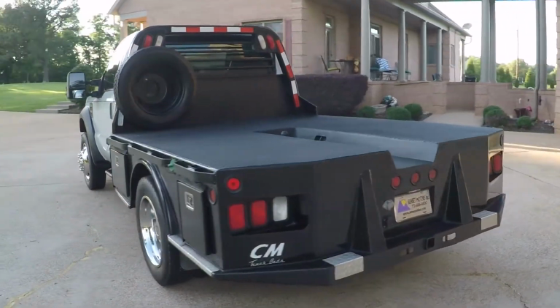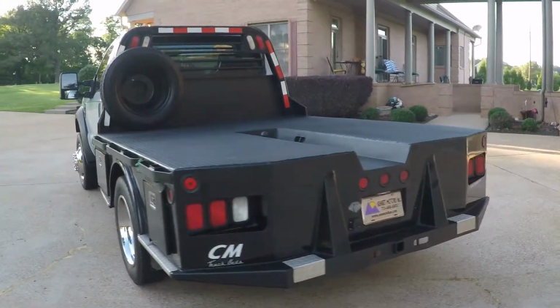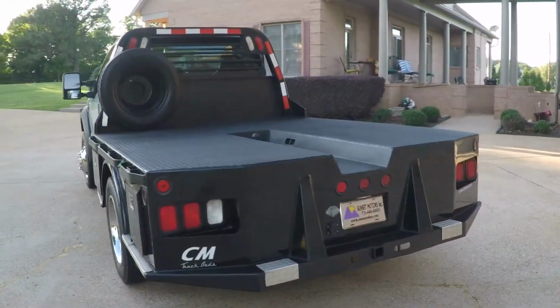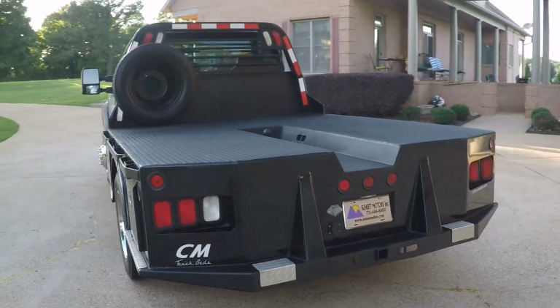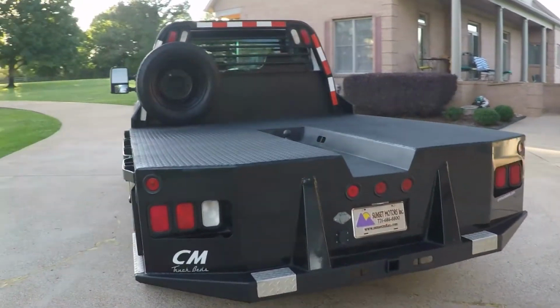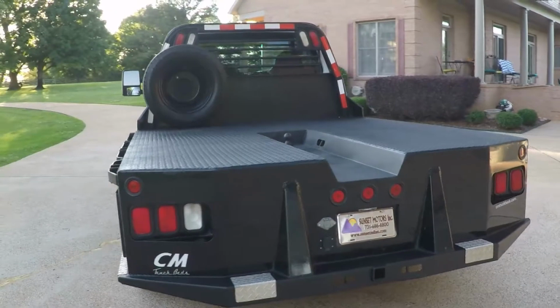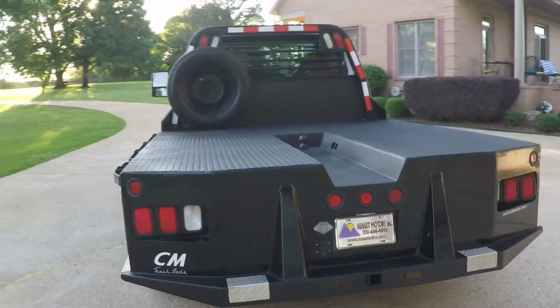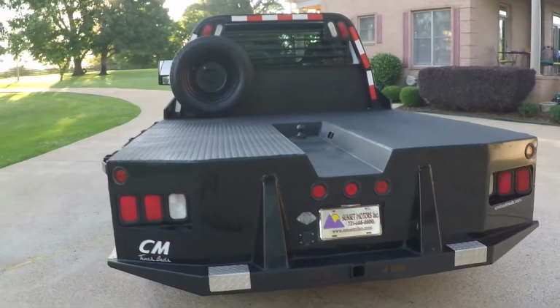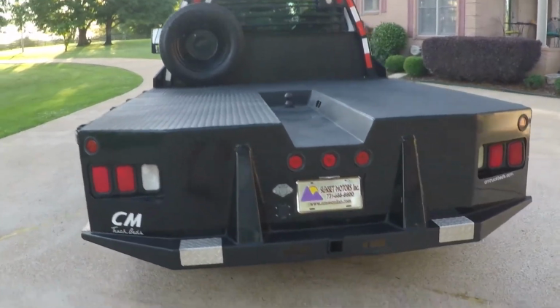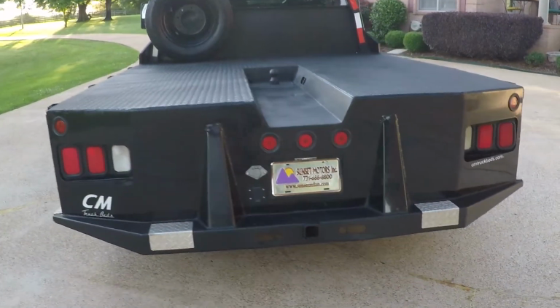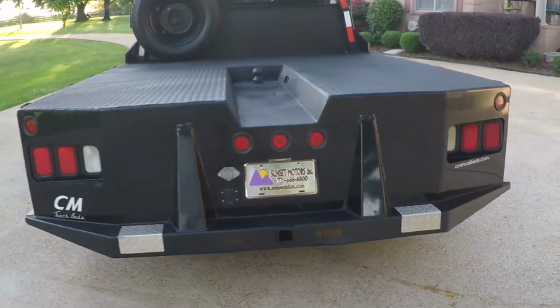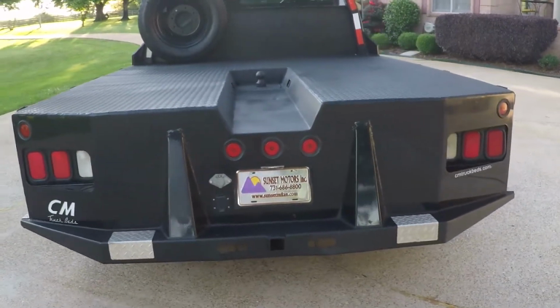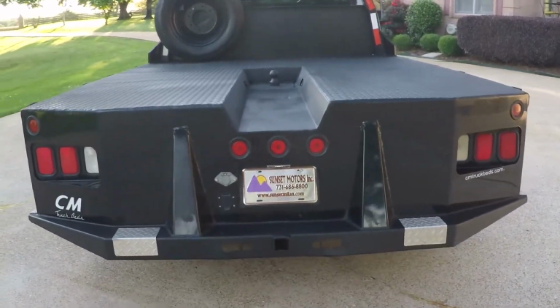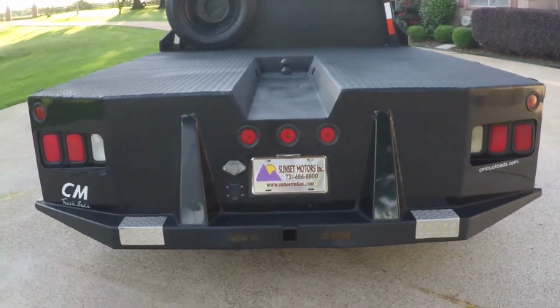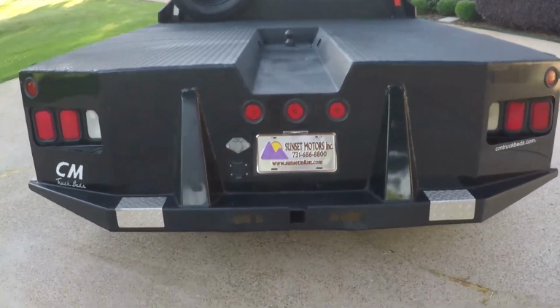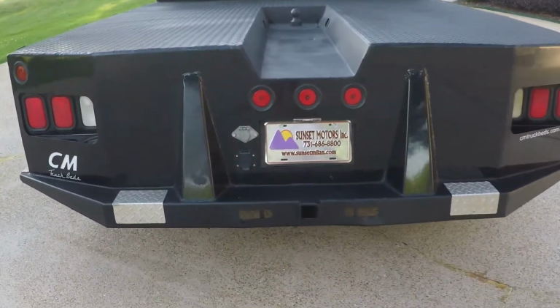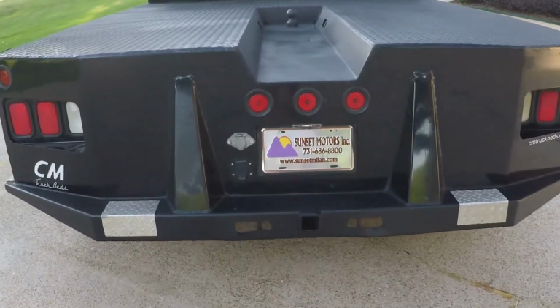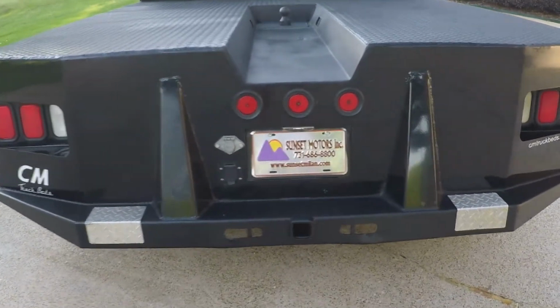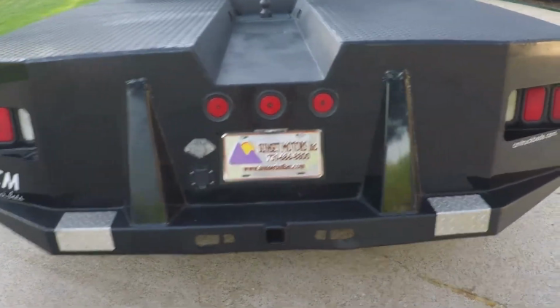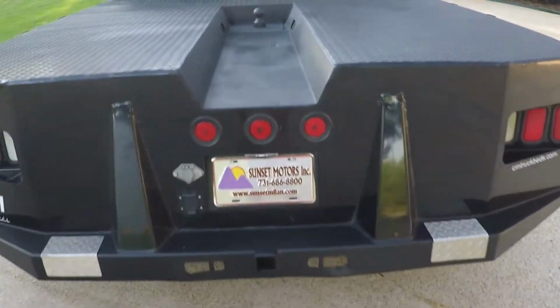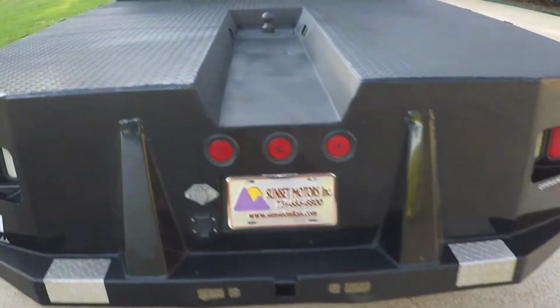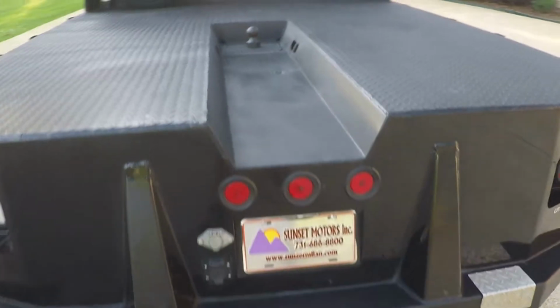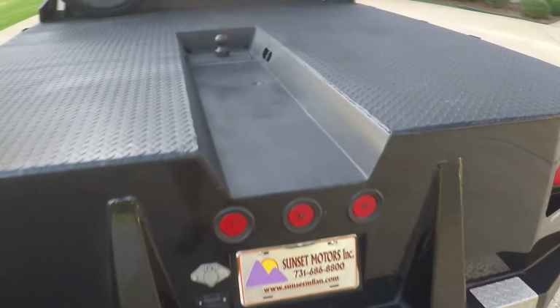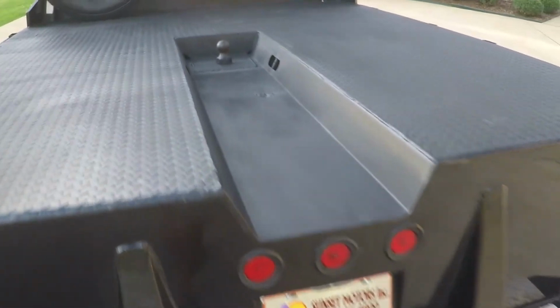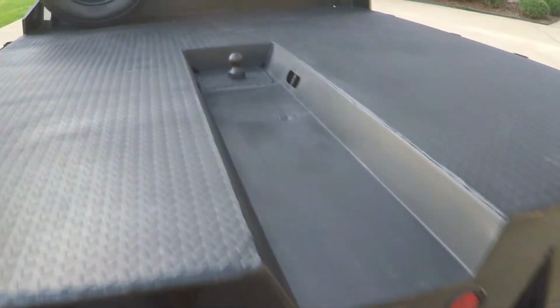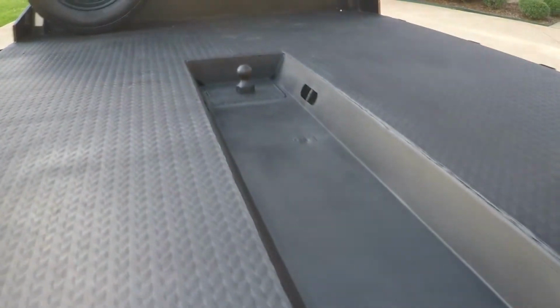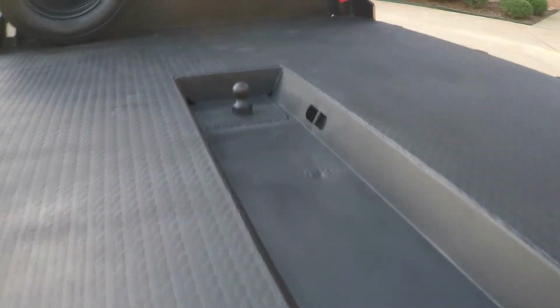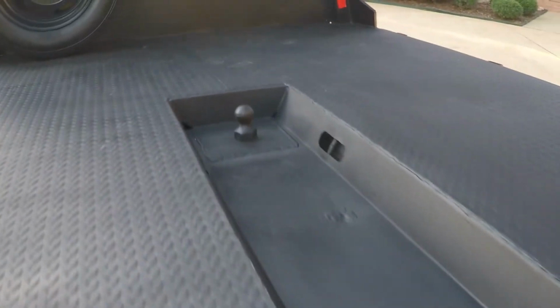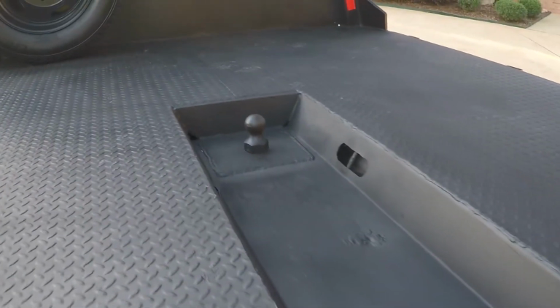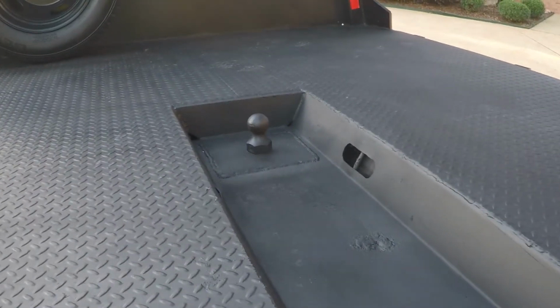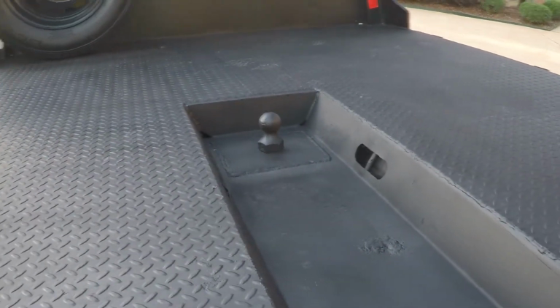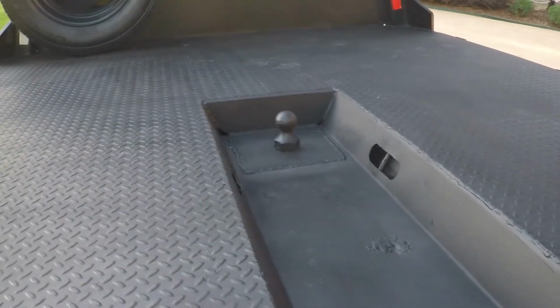It's got the towing package, the trailer brake controller, and a receiver for your hitch. Got the ball, gooseneck ball, and tie downs.